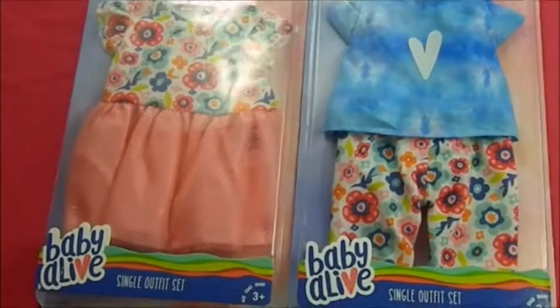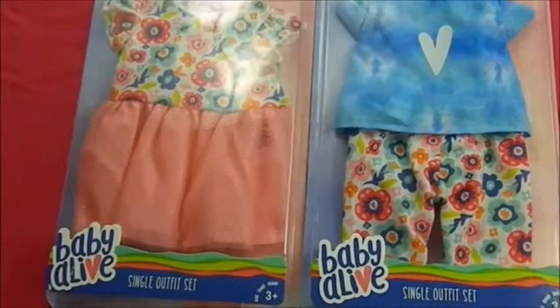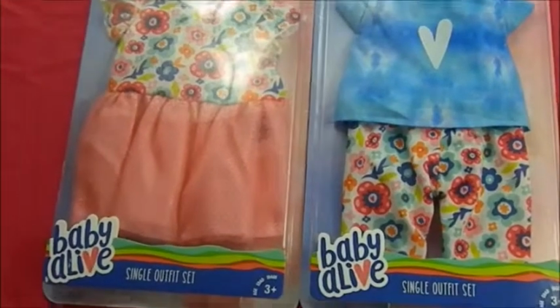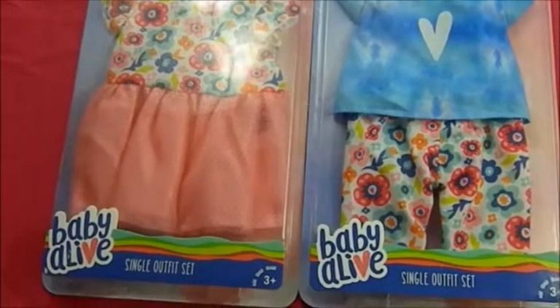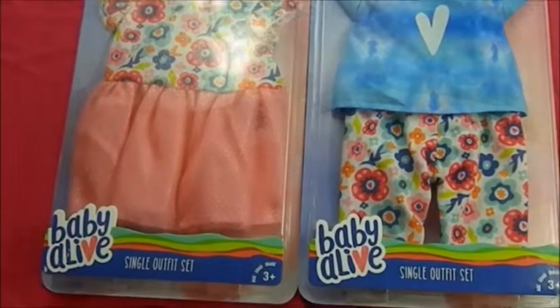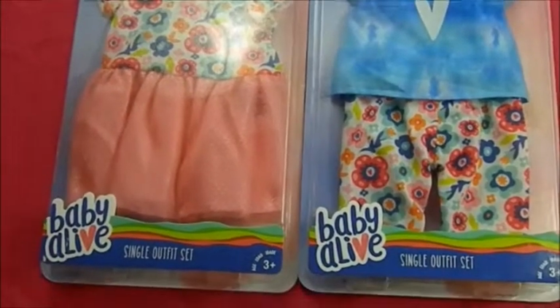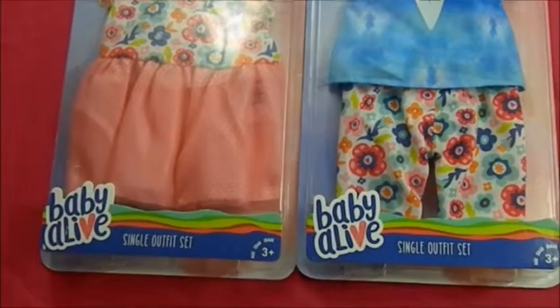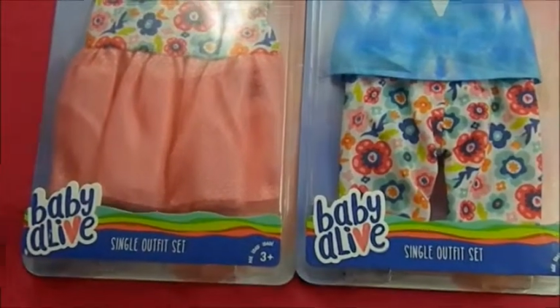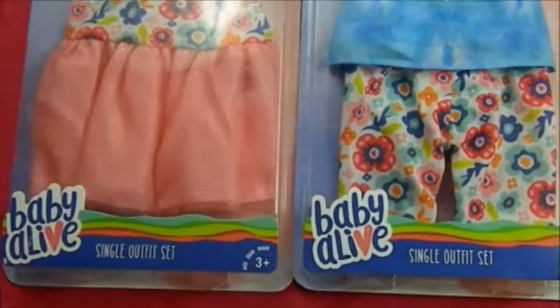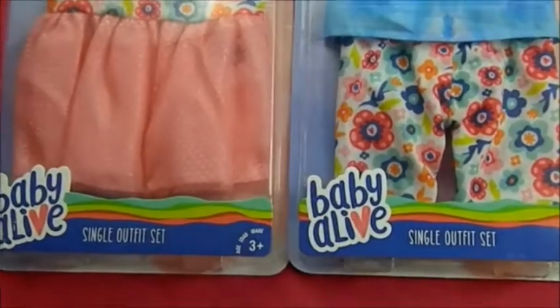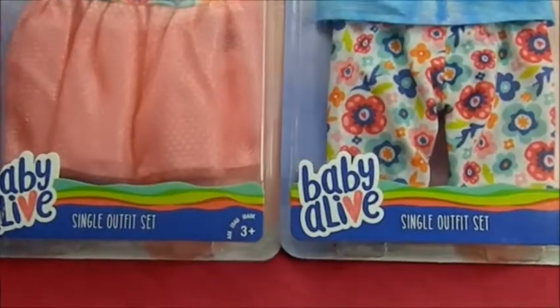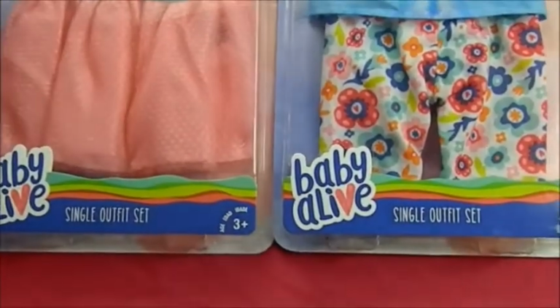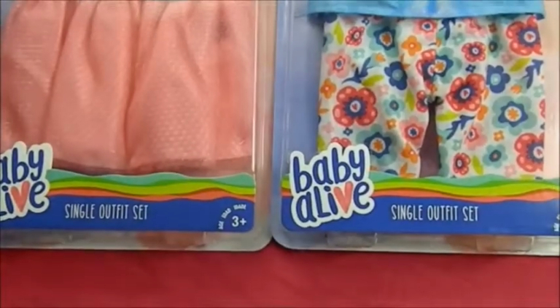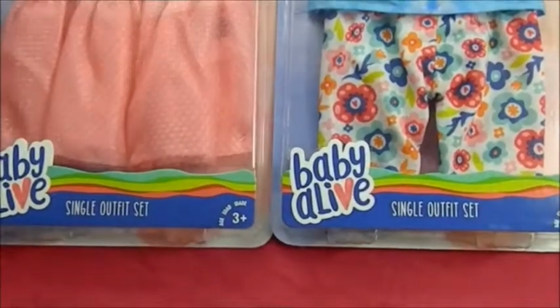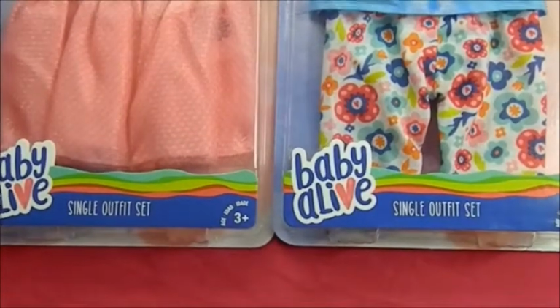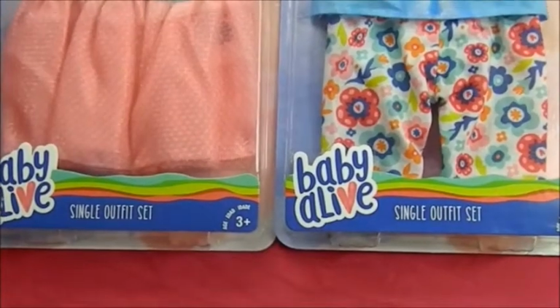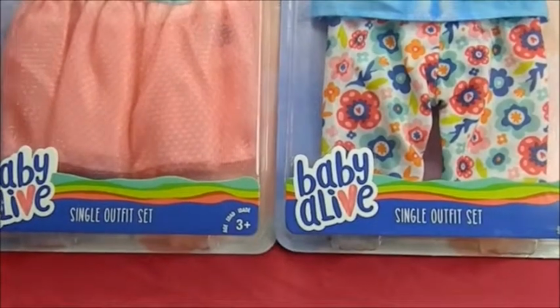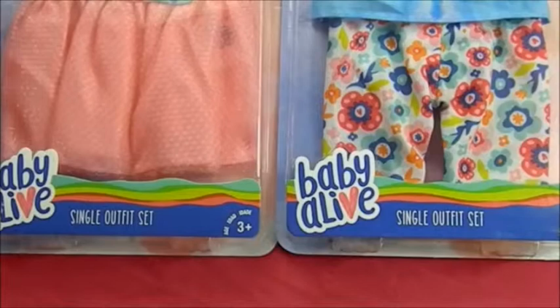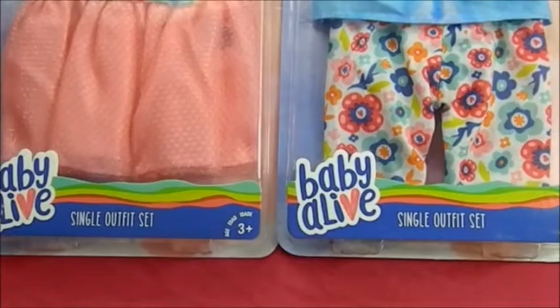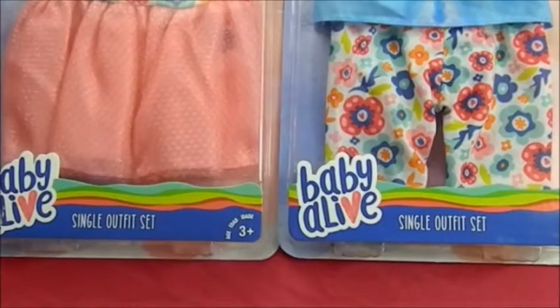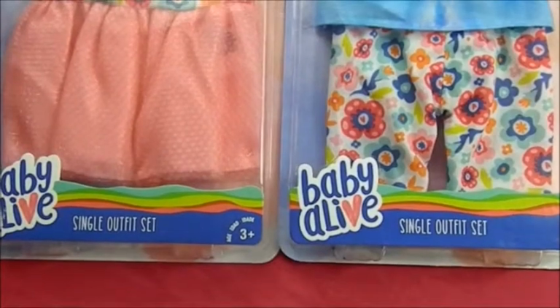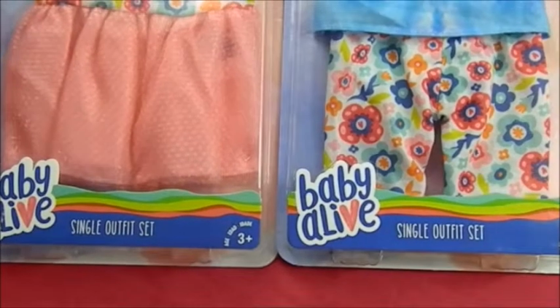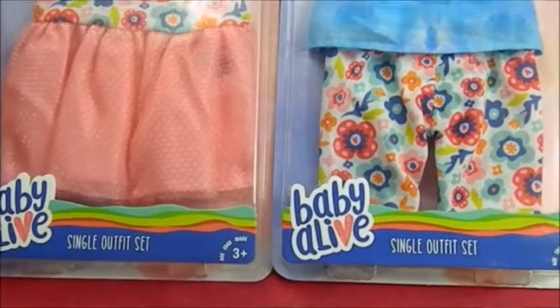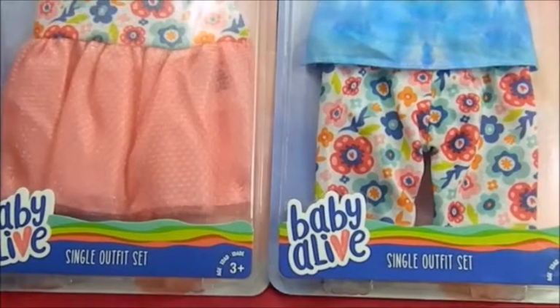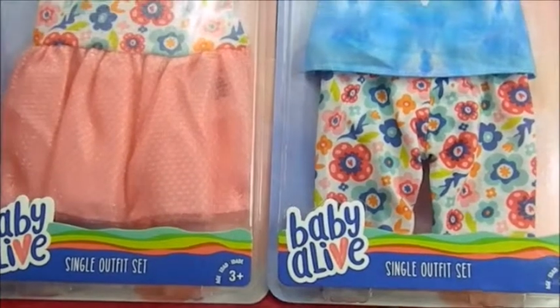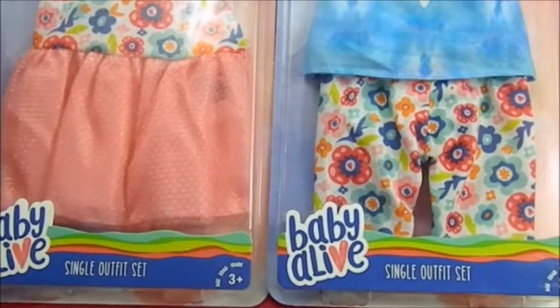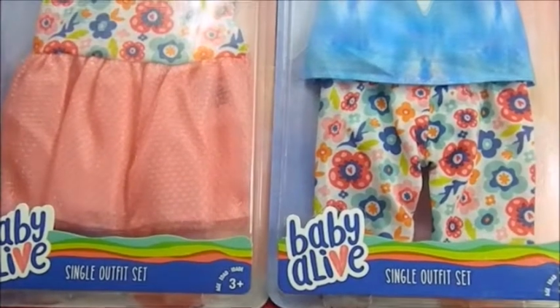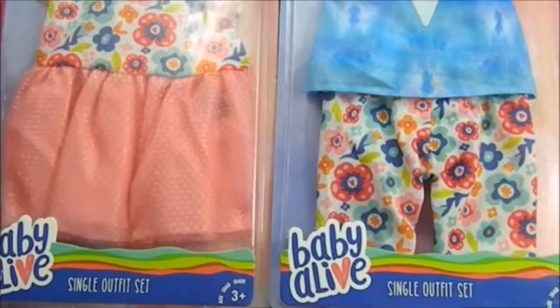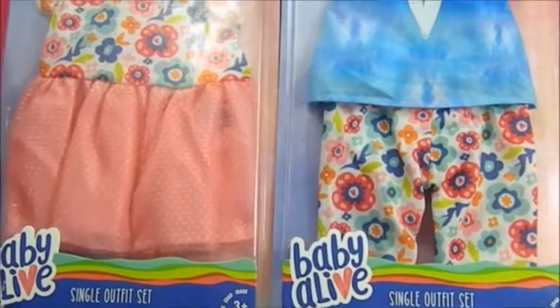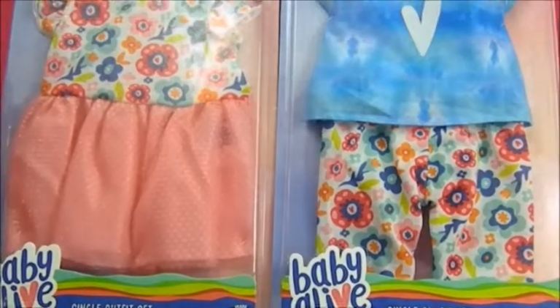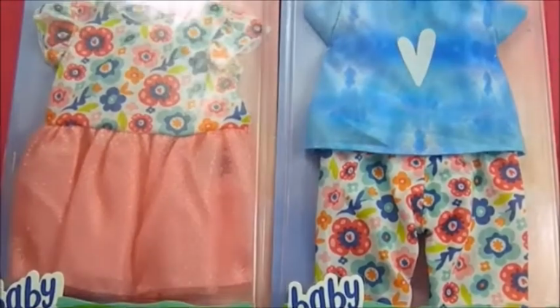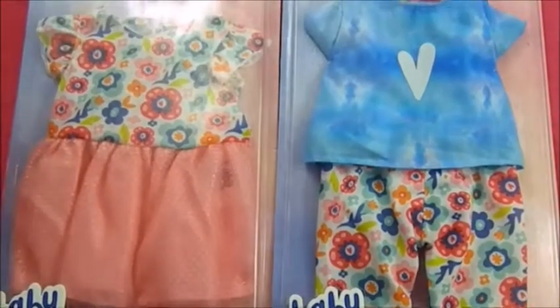Hi all, Karen Doll coming at you again from the dollhouse. I have two Baby Alive outfits in this review. If you guys saw my vlog, I did show these.